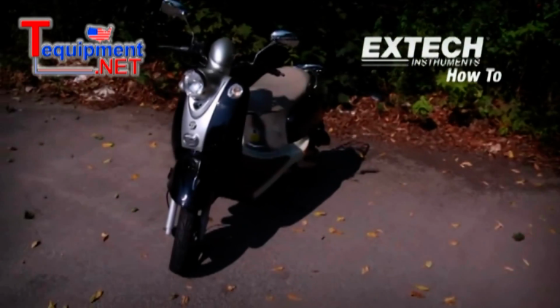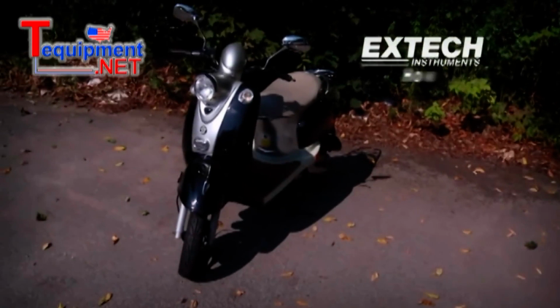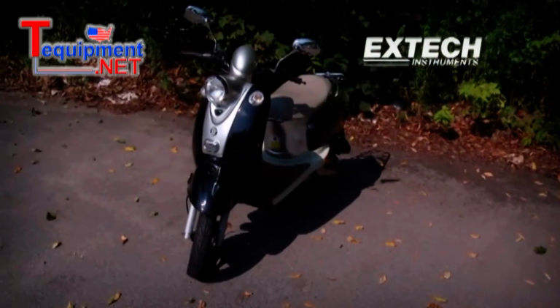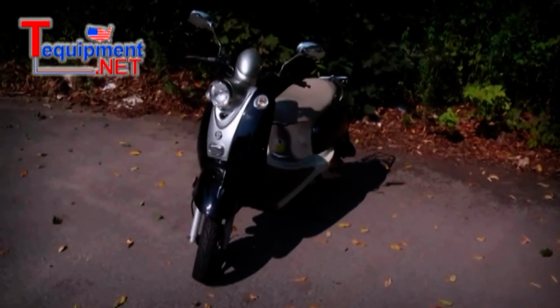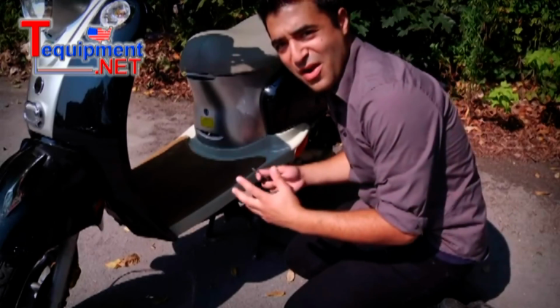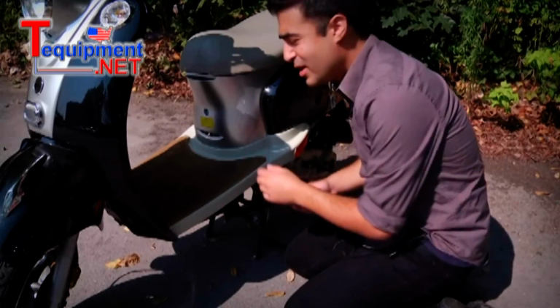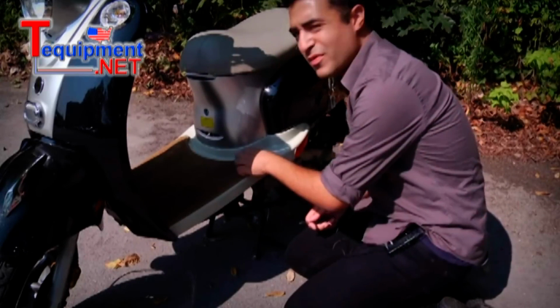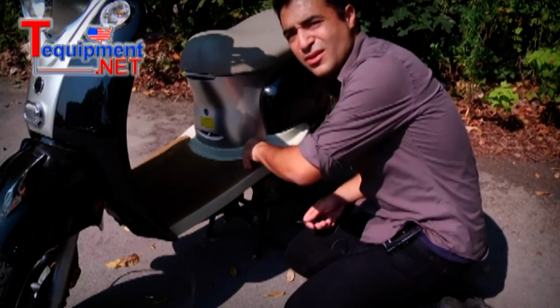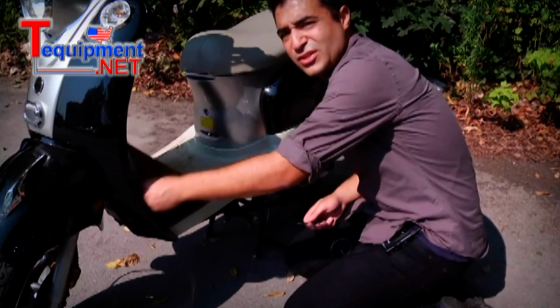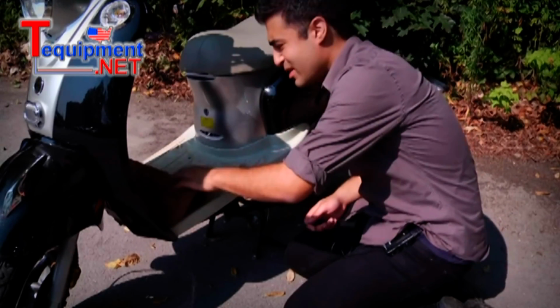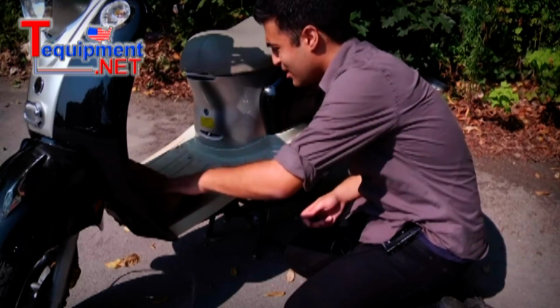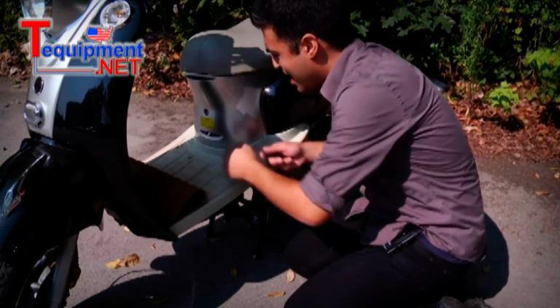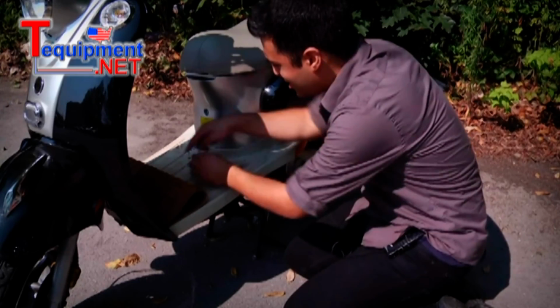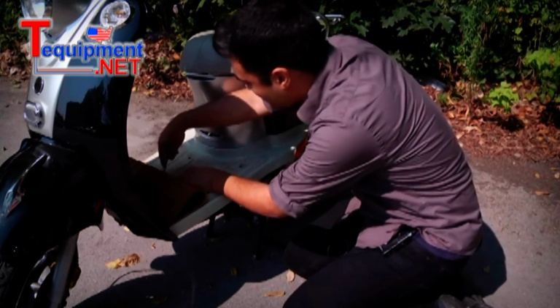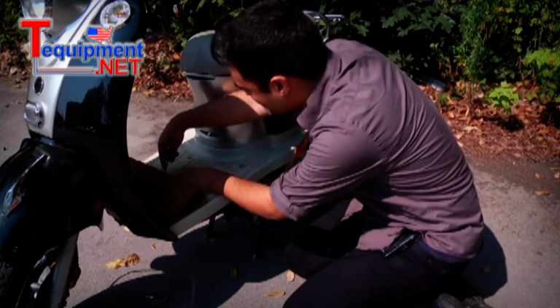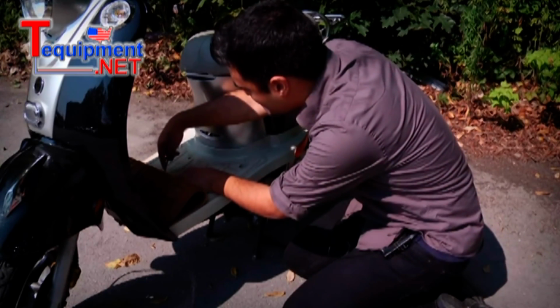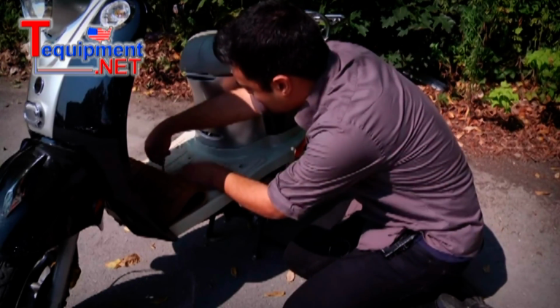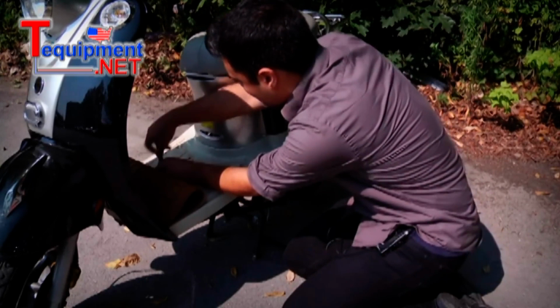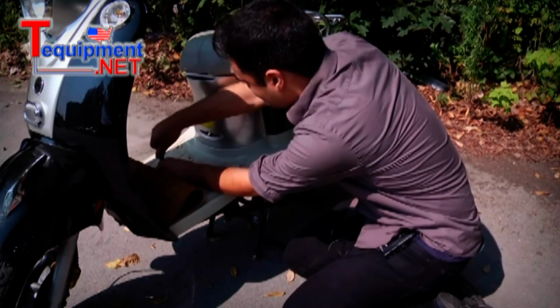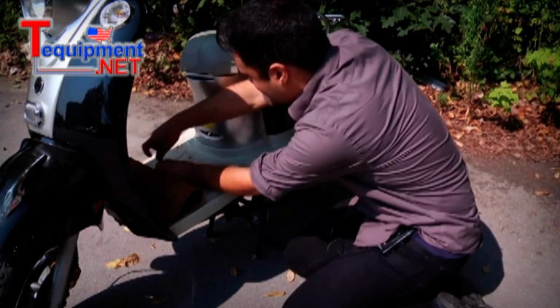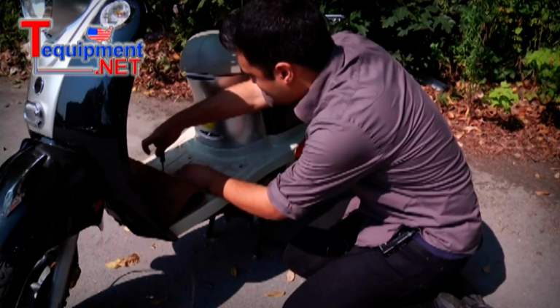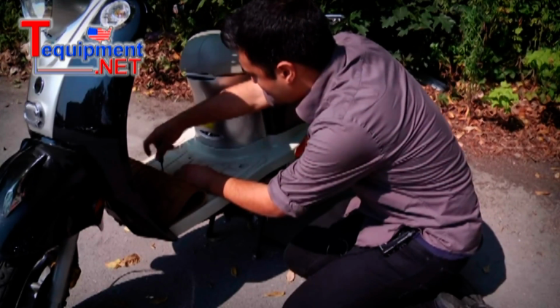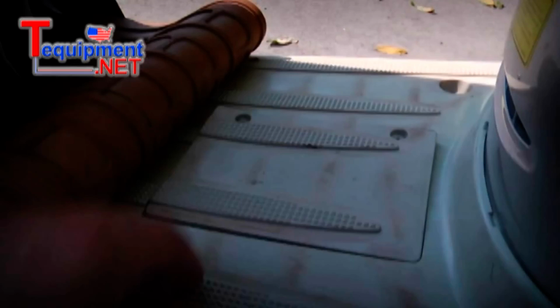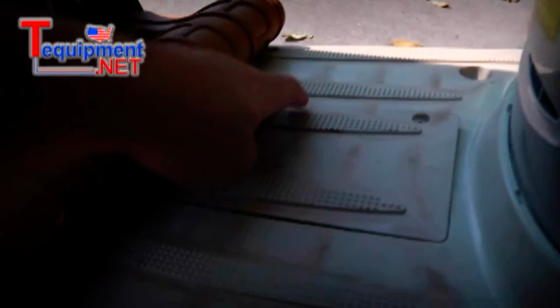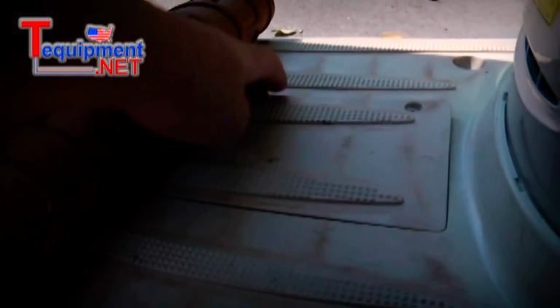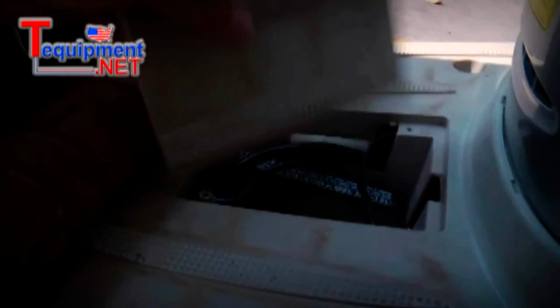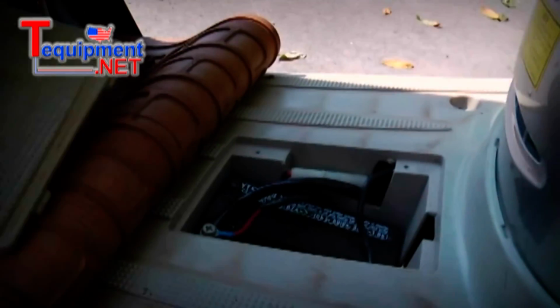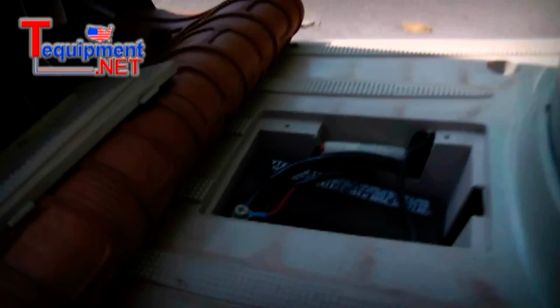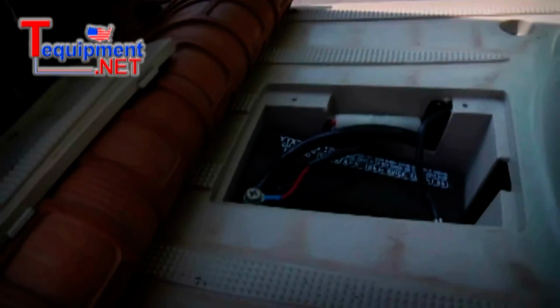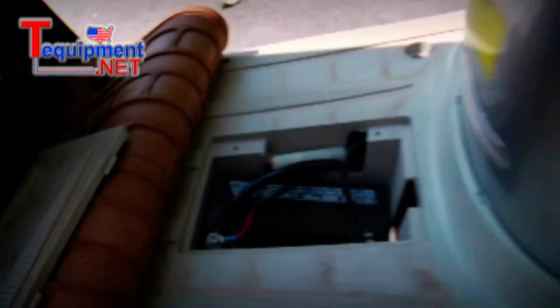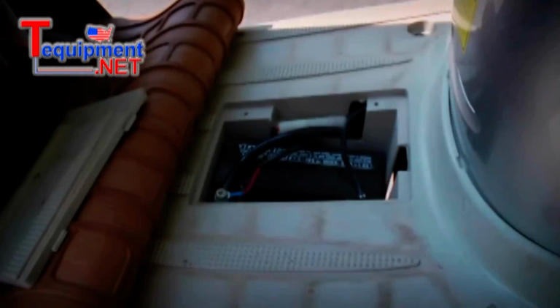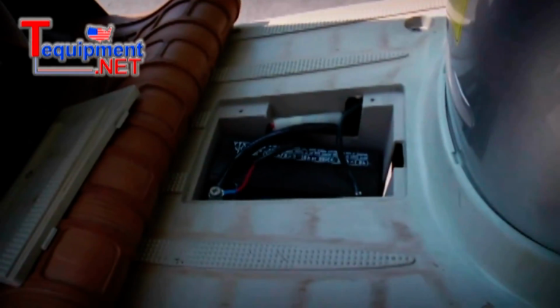There it is. So here we are. The battery is actually underneath the mat here. We'll just lift it up, and there is the battery.